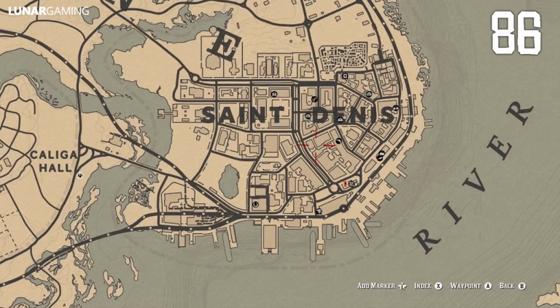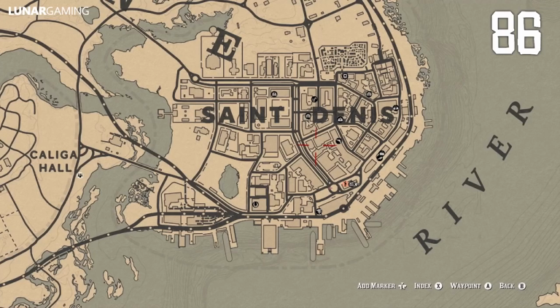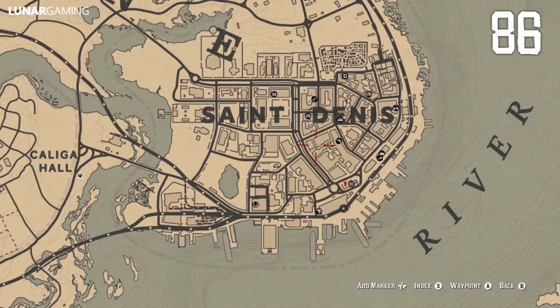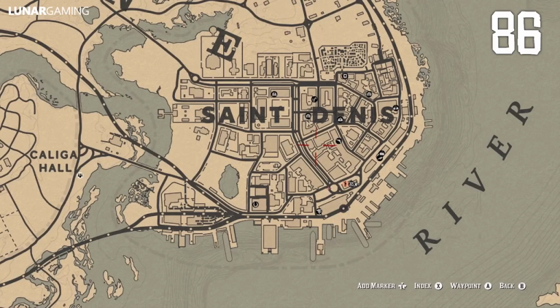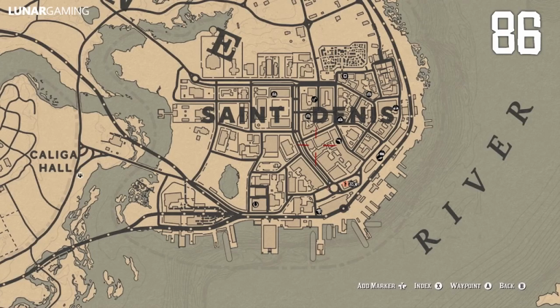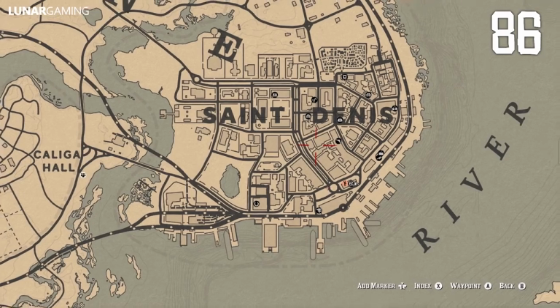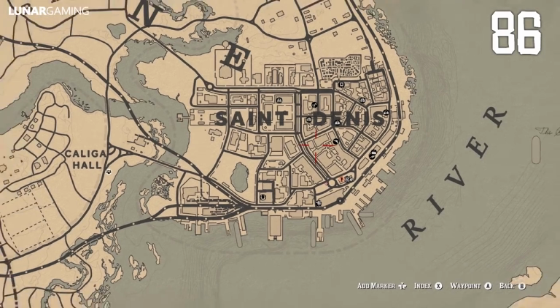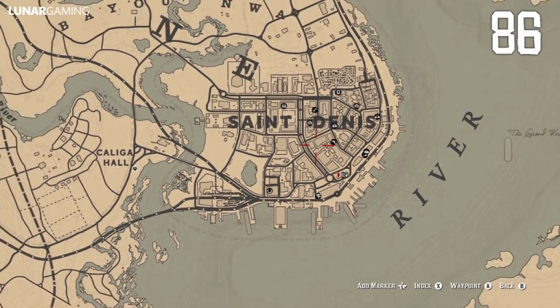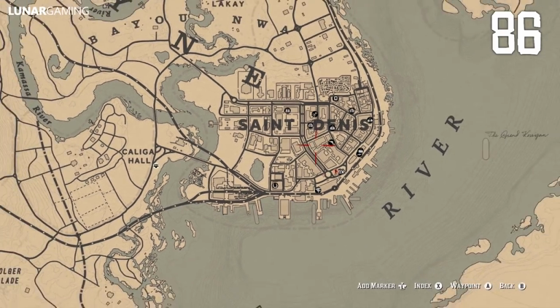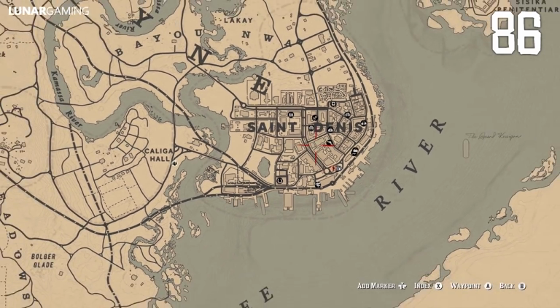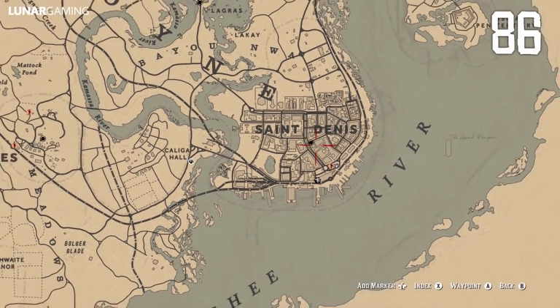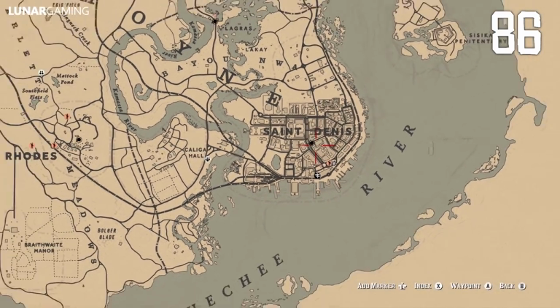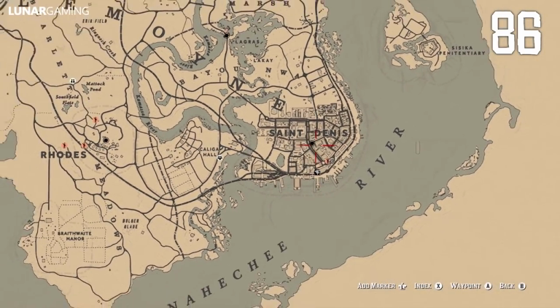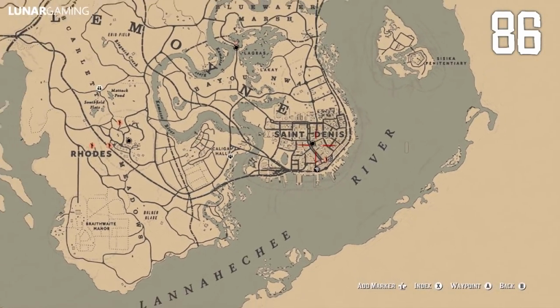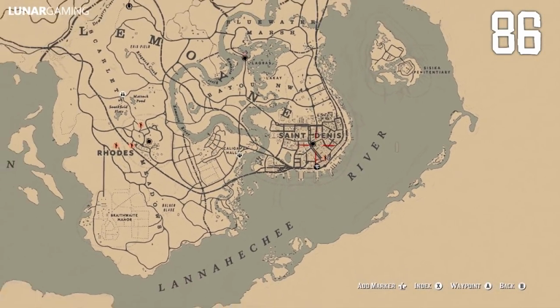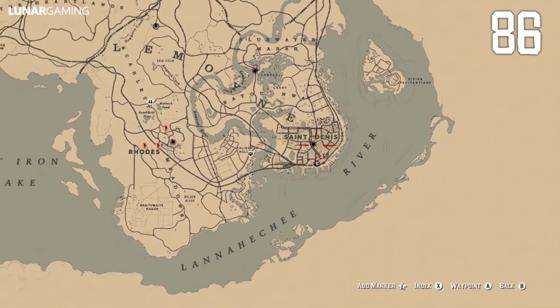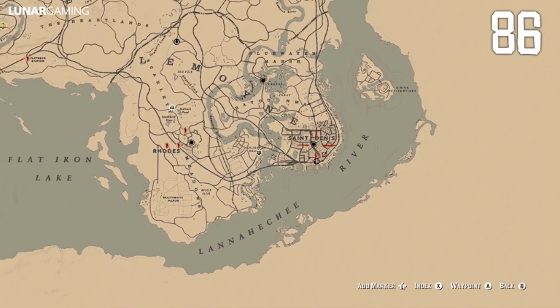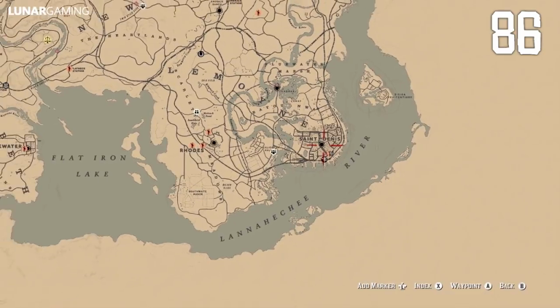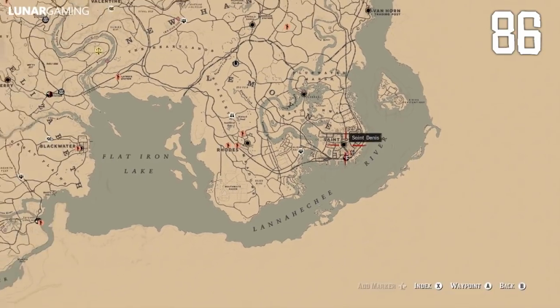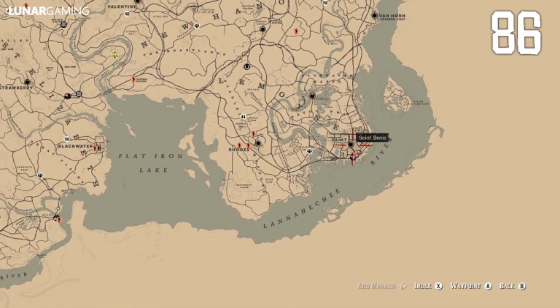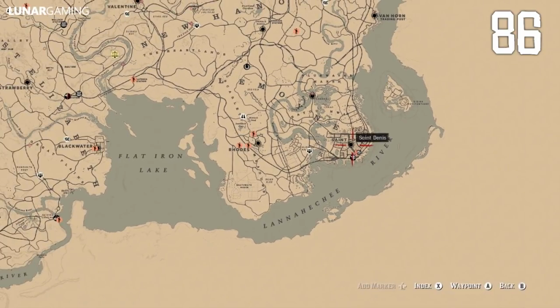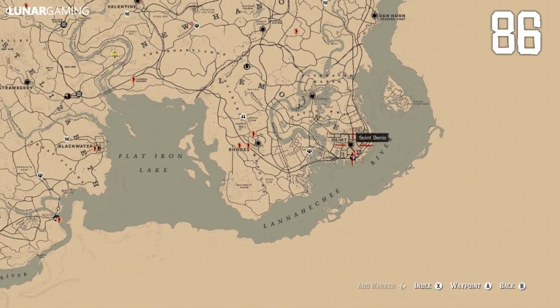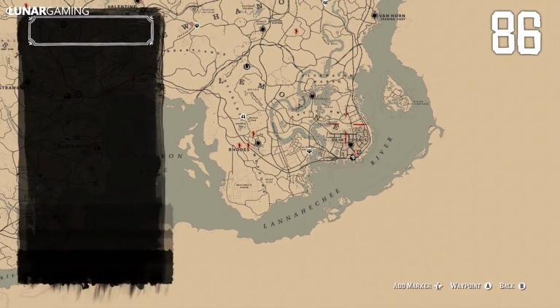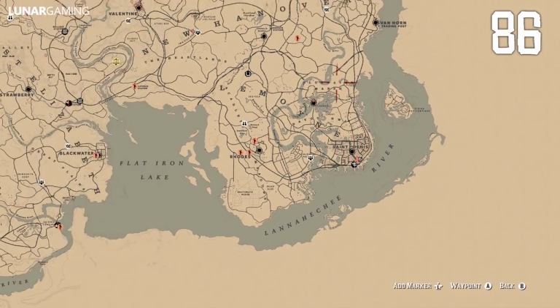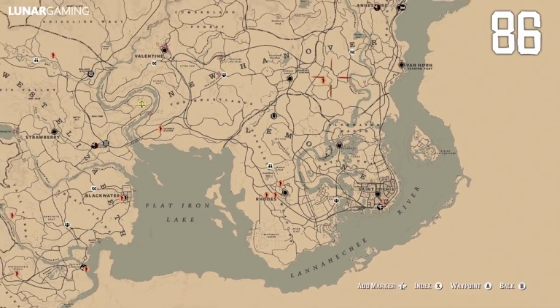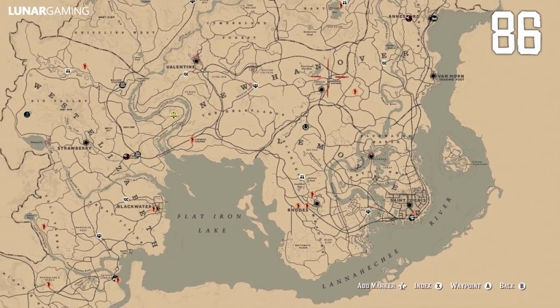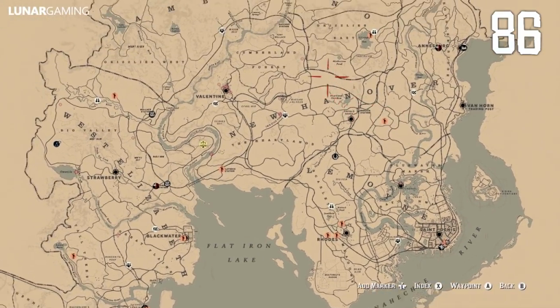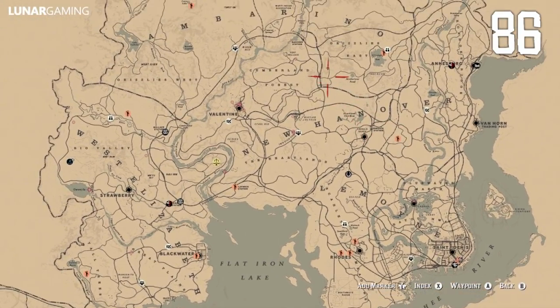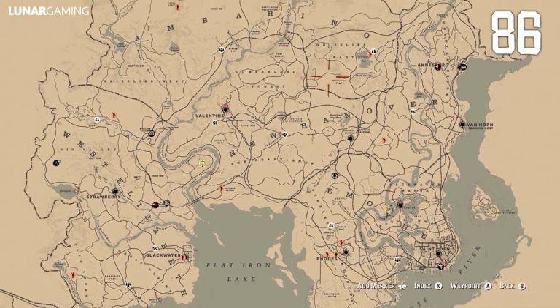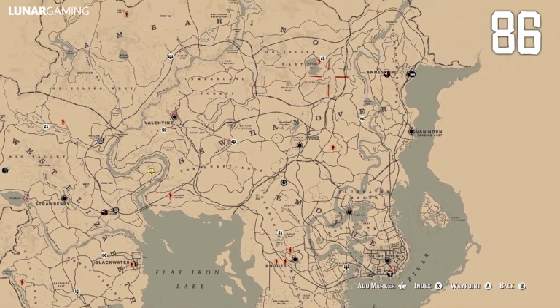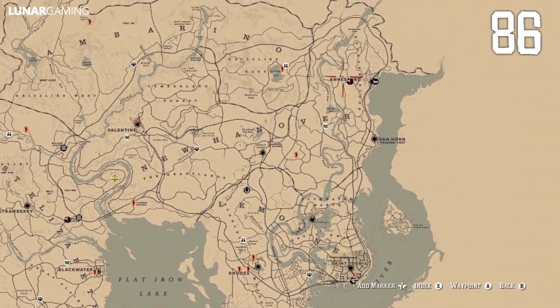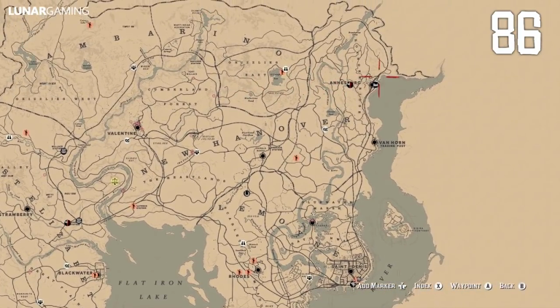To find the train online, simply open your map and look for its marked location. If it's not there, load a new session until you find one, but it always does show on the map.